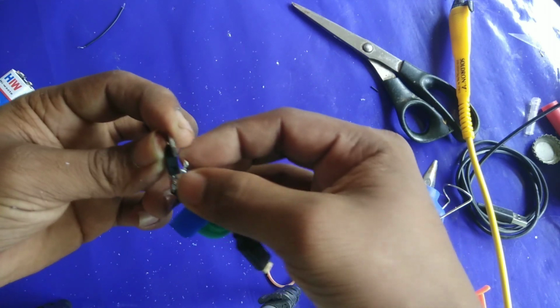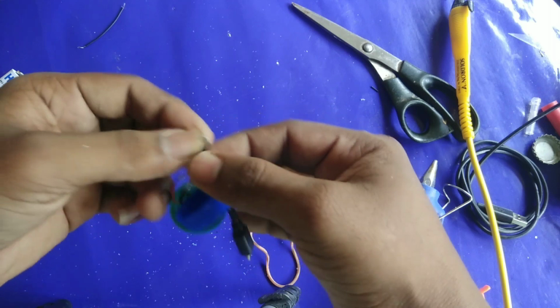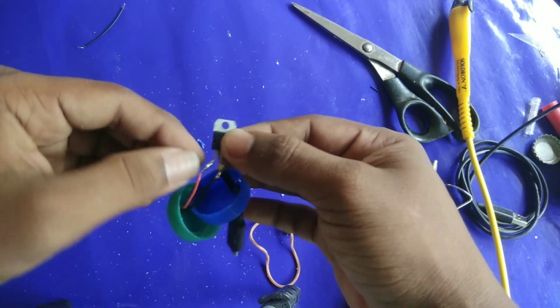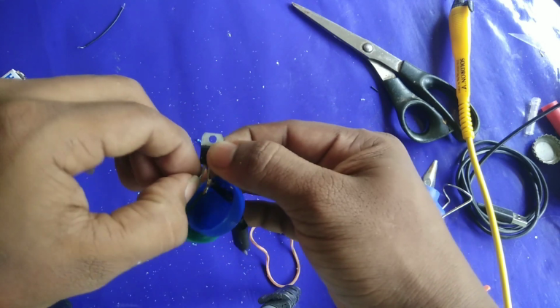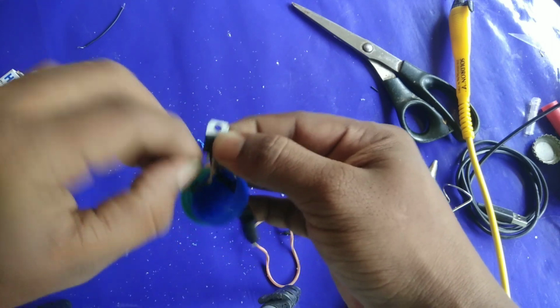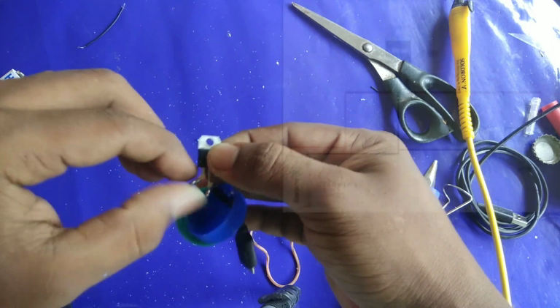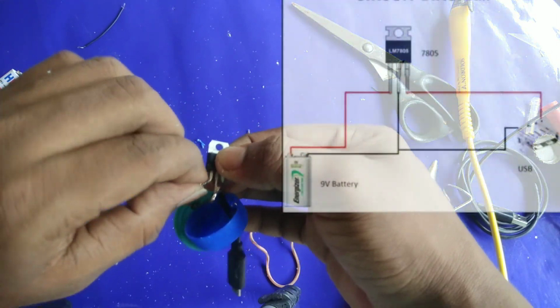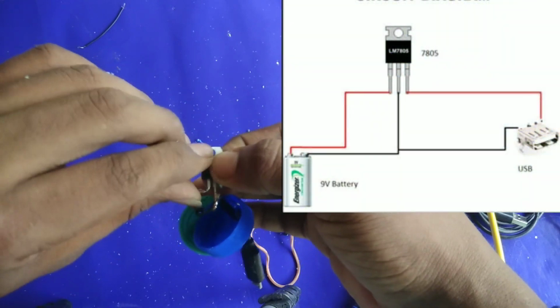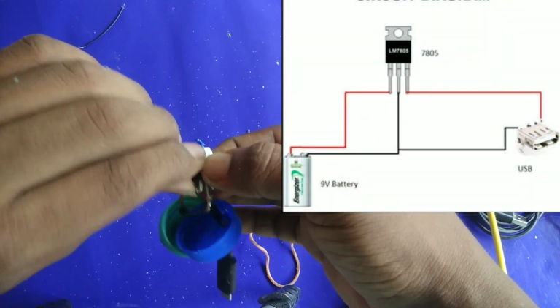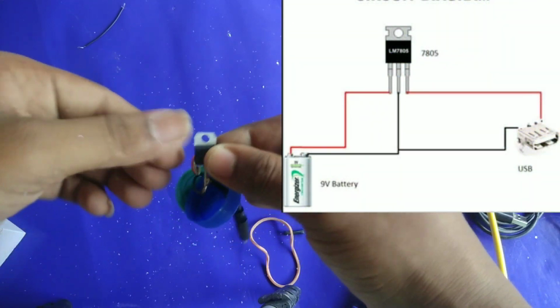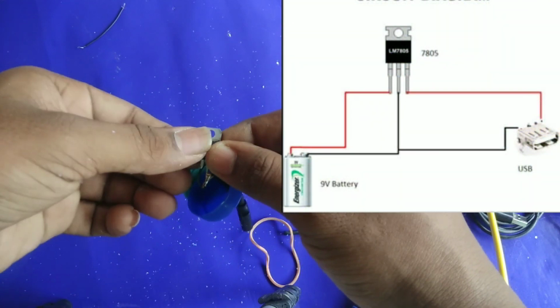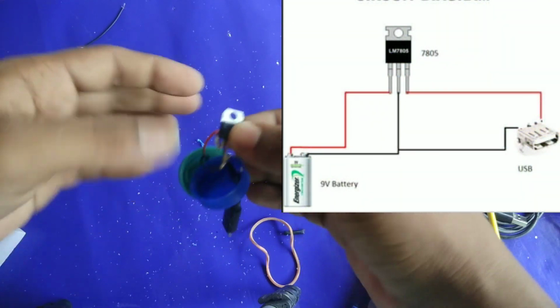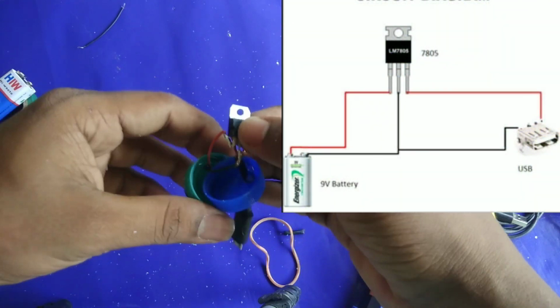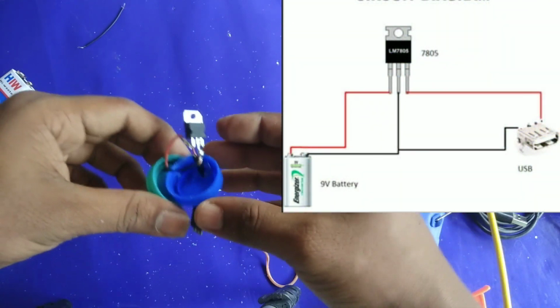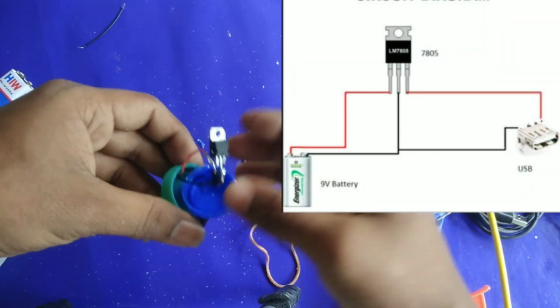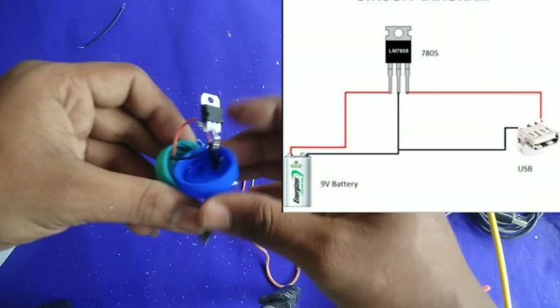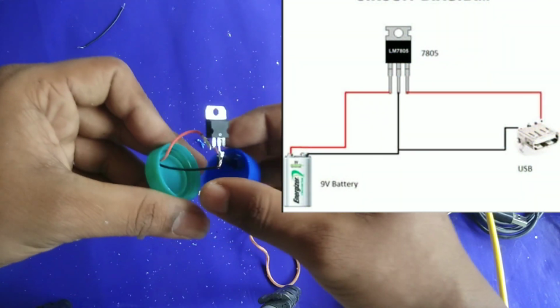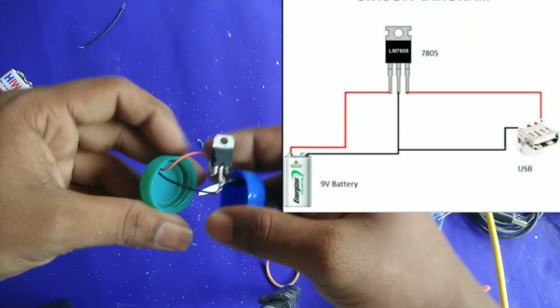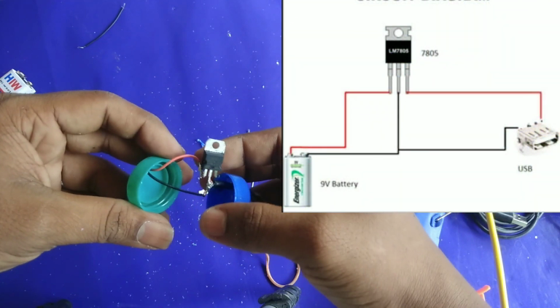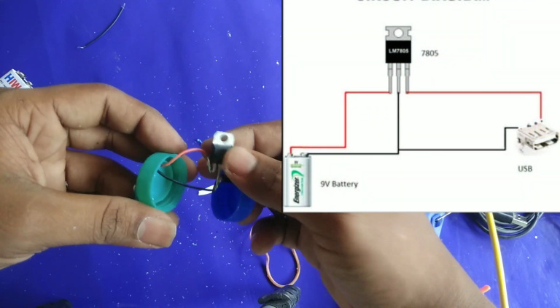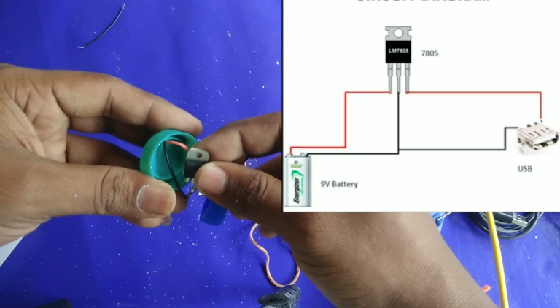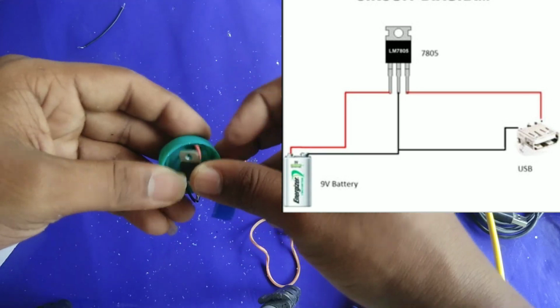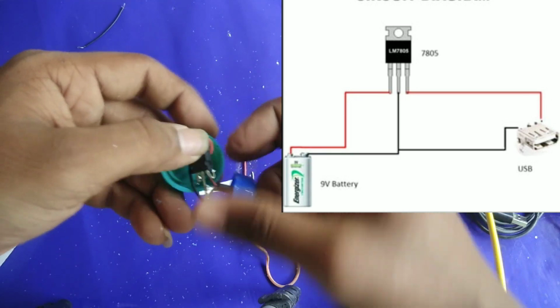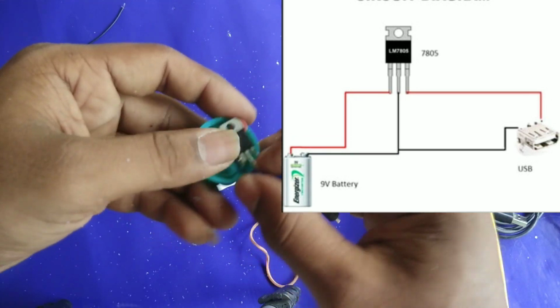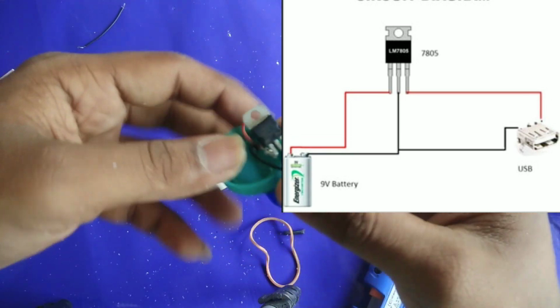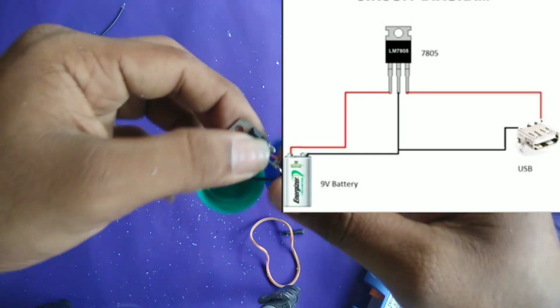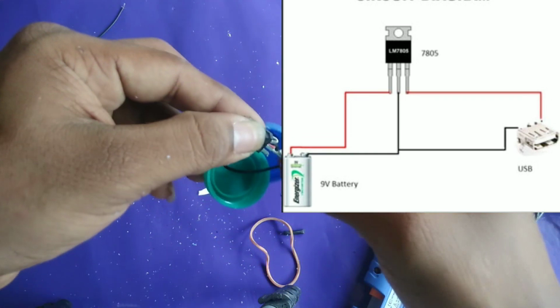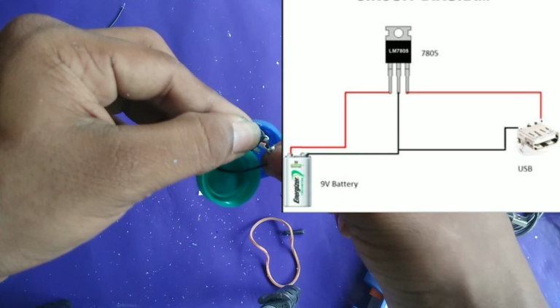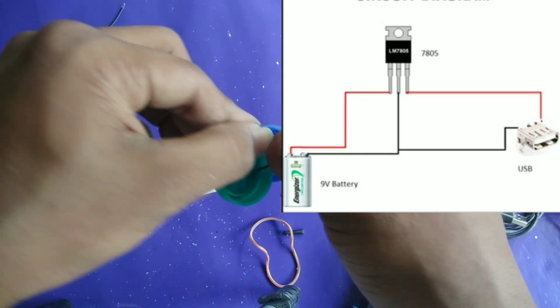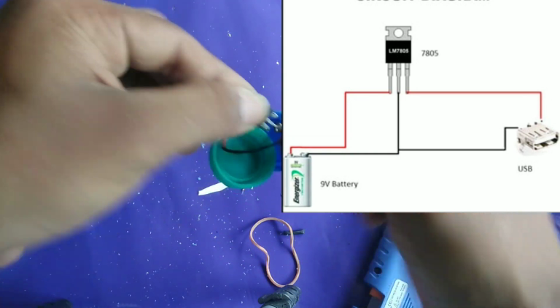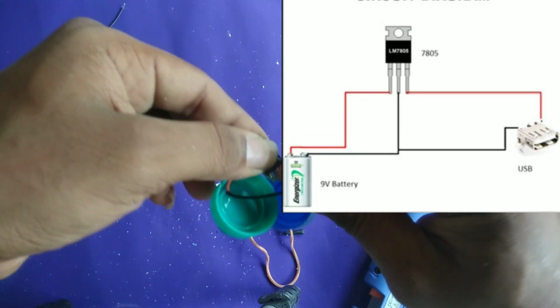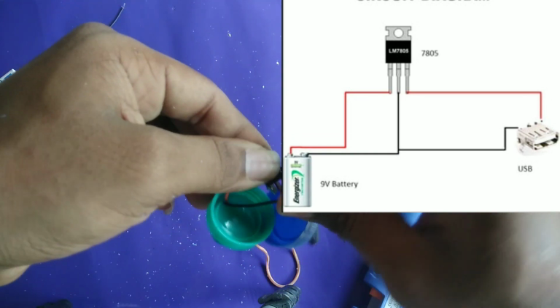The battery is positive. In this case, it is very appropriate to use a voltage regulator. The power of the battery is not always safe for us.